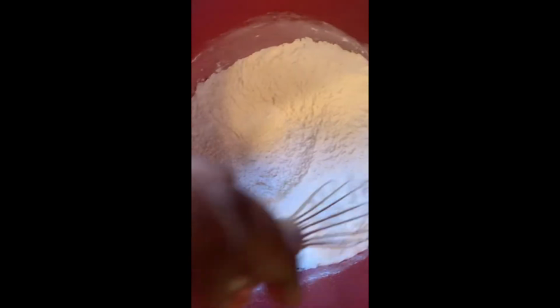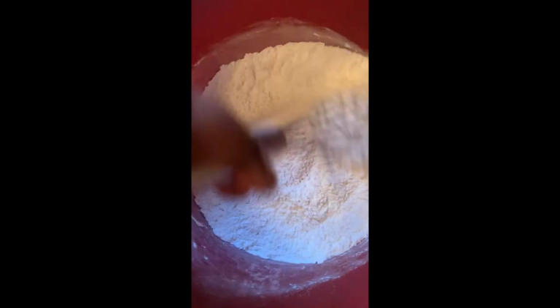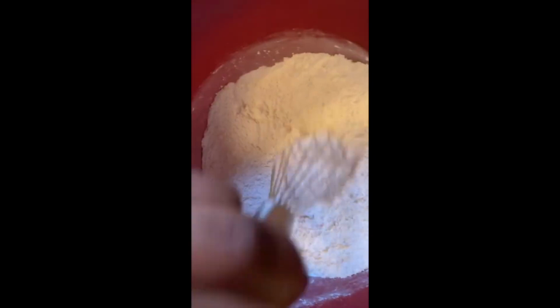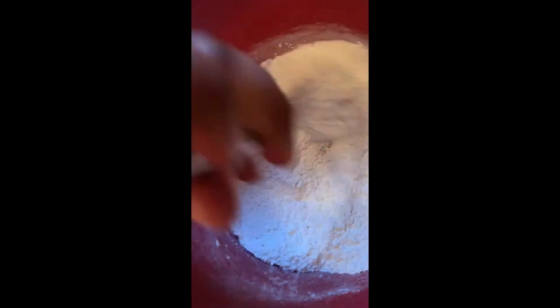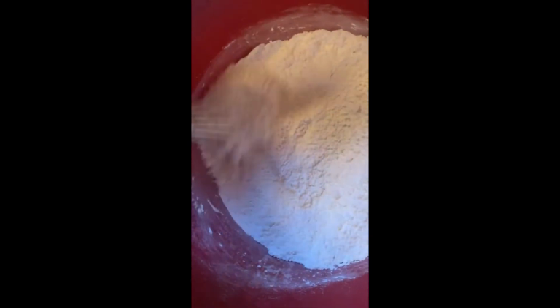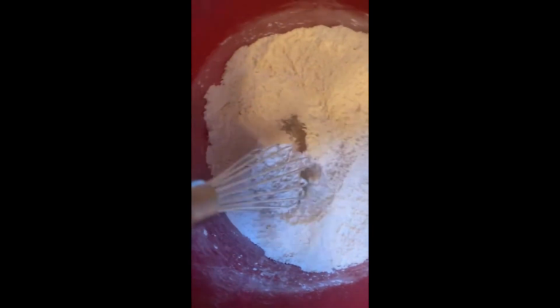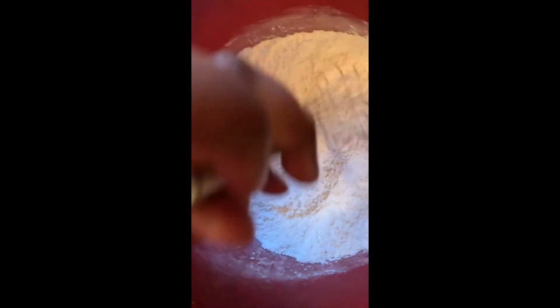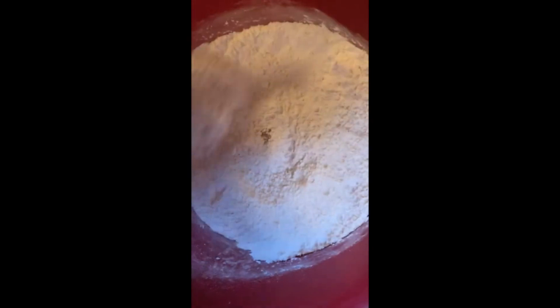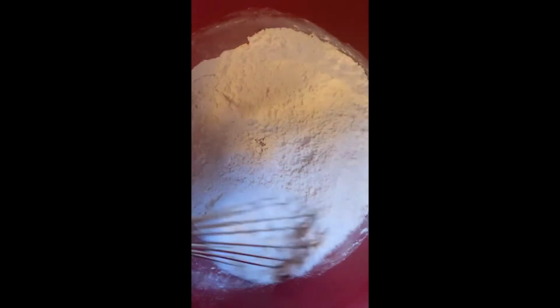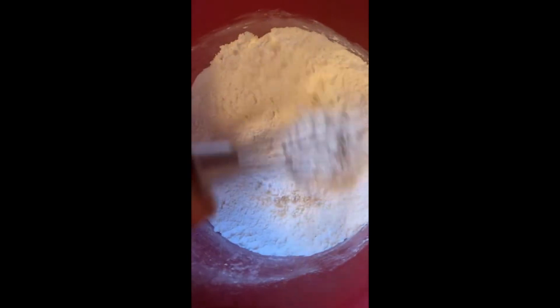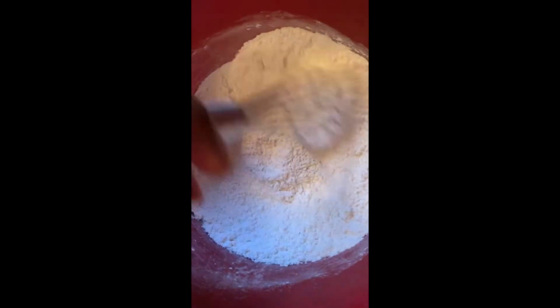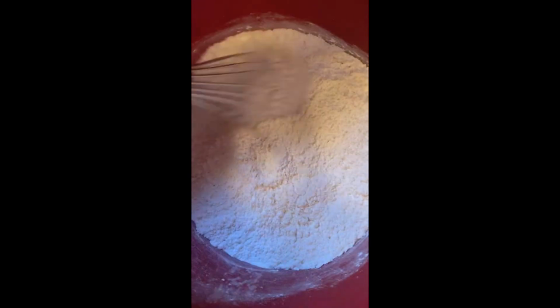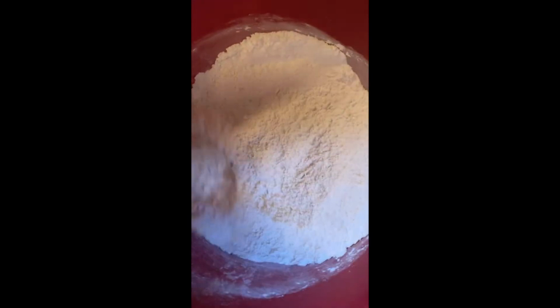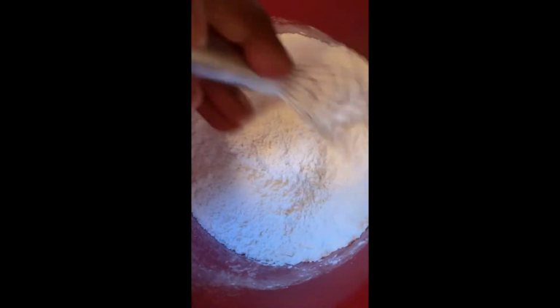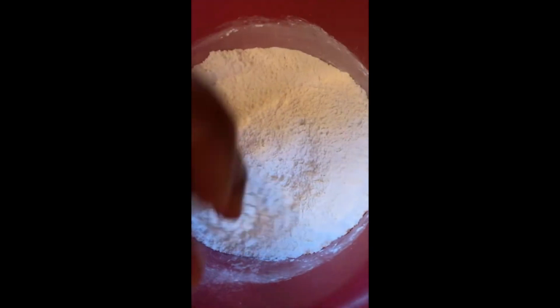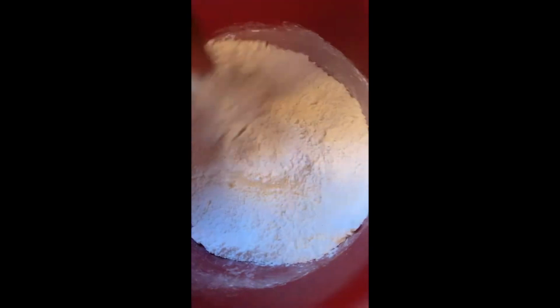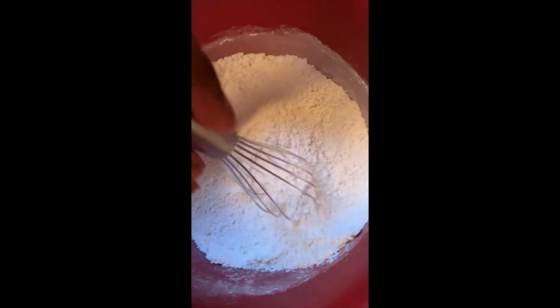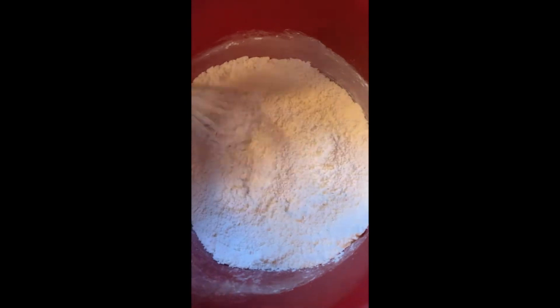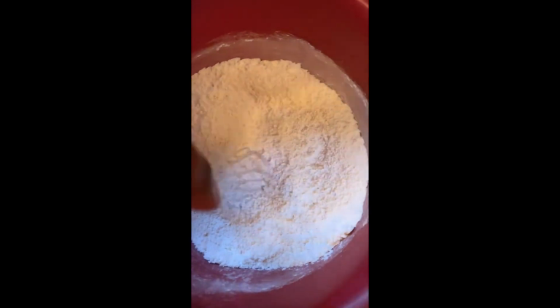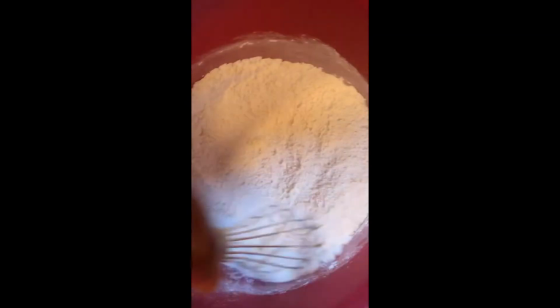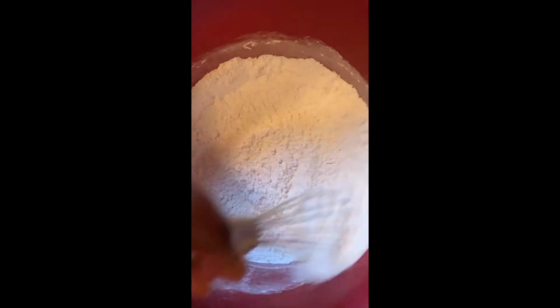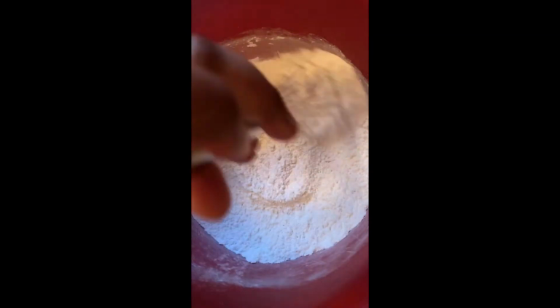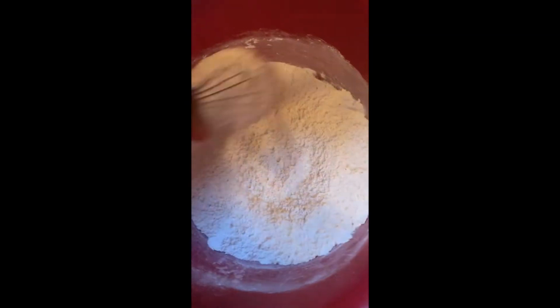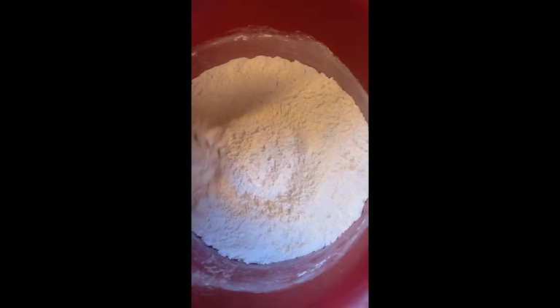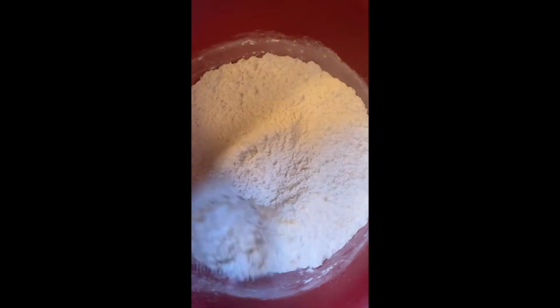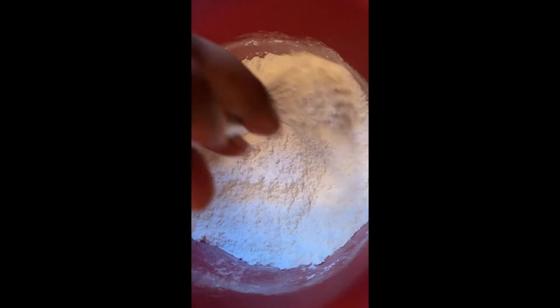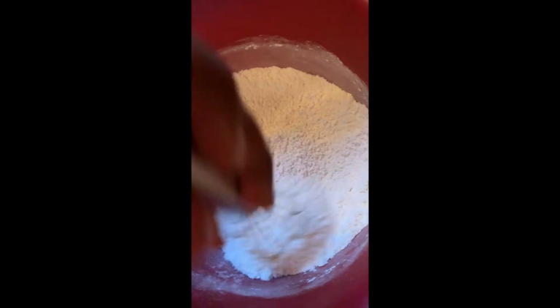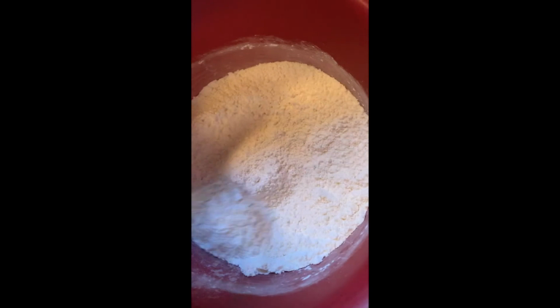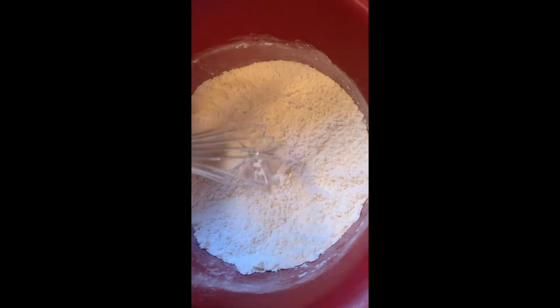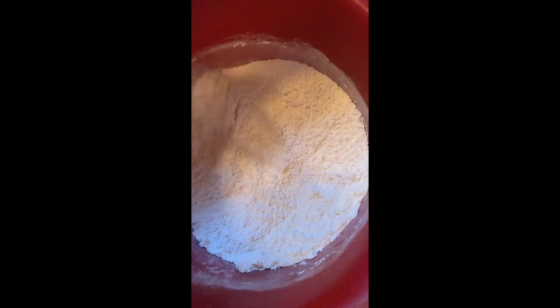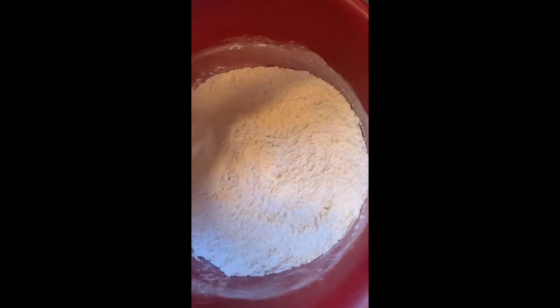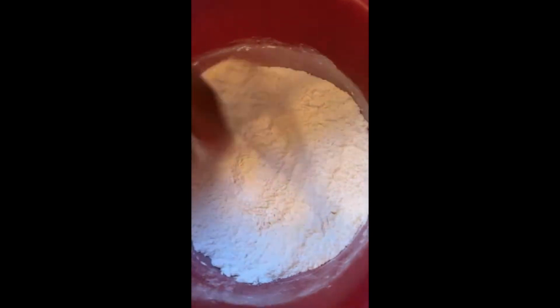After you get all of that mixed, you're going to get a wooden spoon or whatever spoon you have — I don't have a wooden spoon so you'll see a plastic spoon. Then get your heavy cream ready.